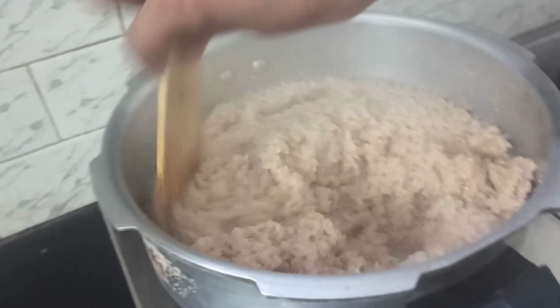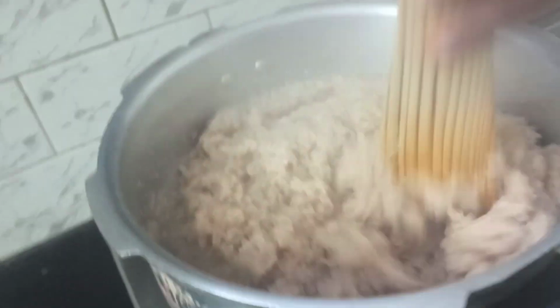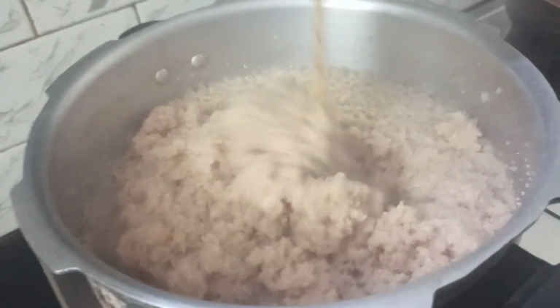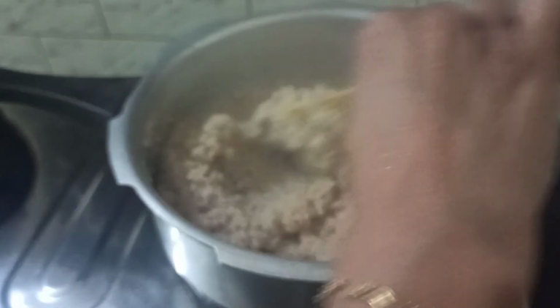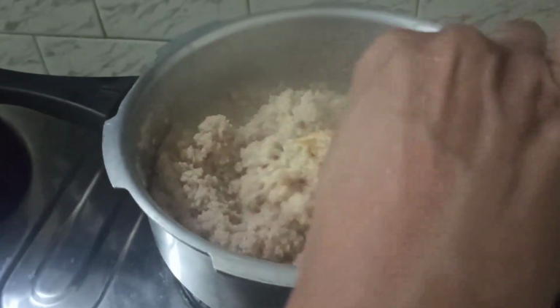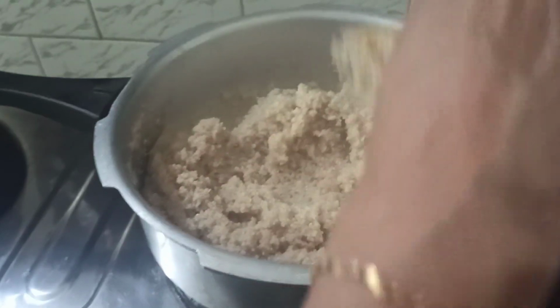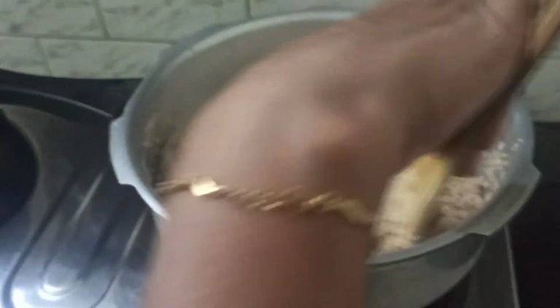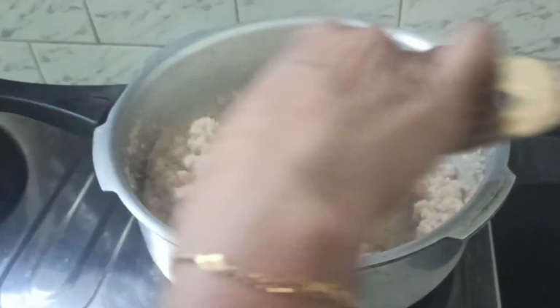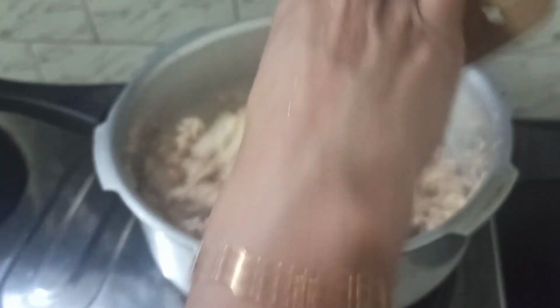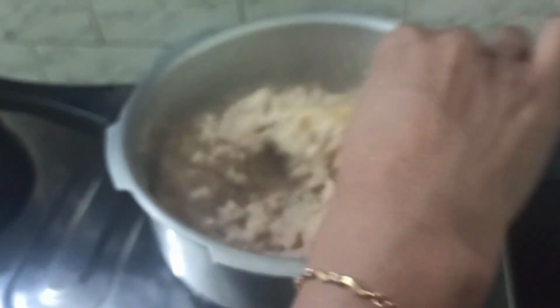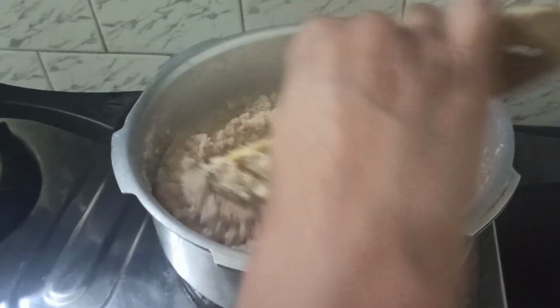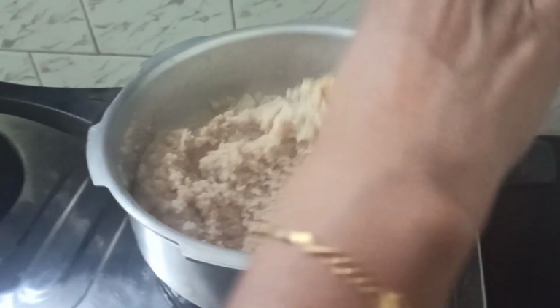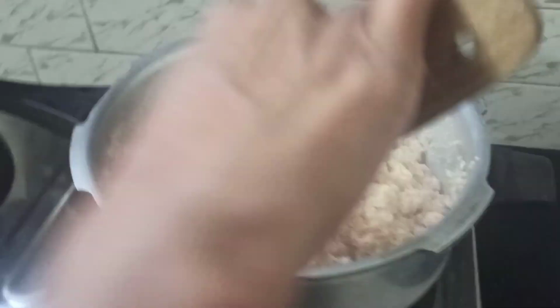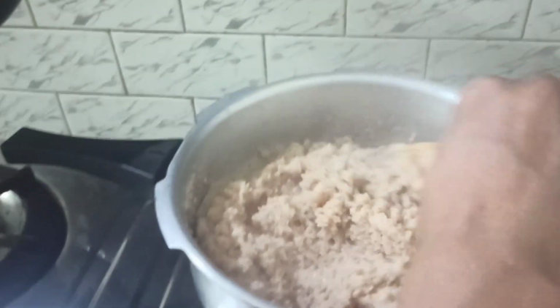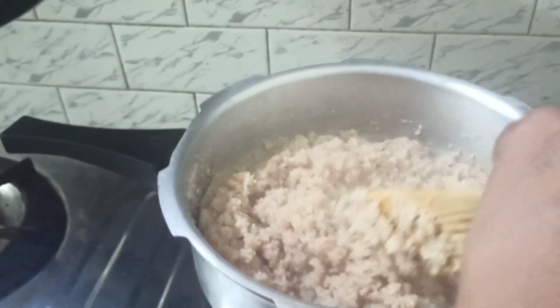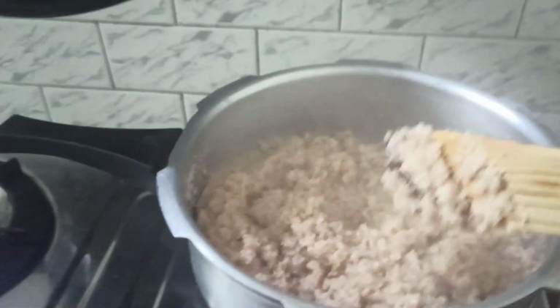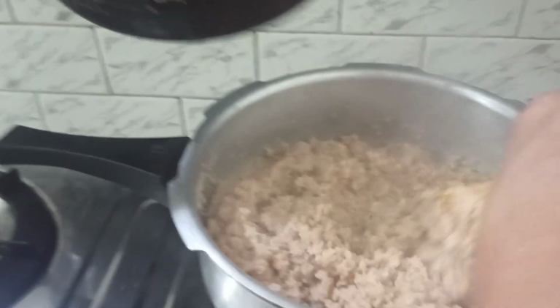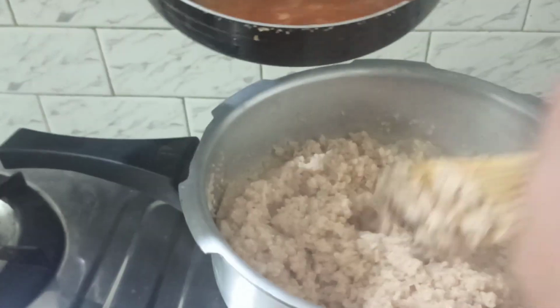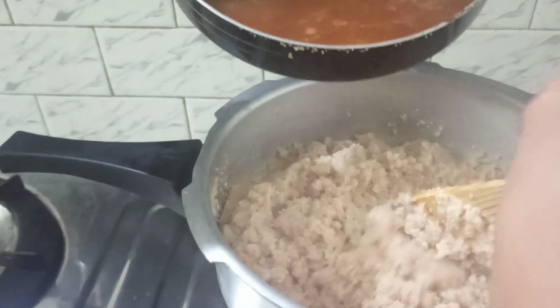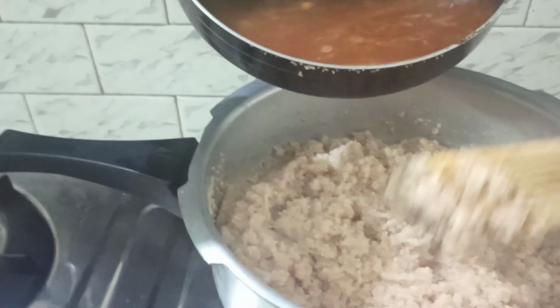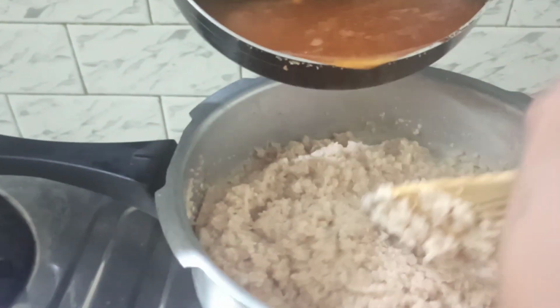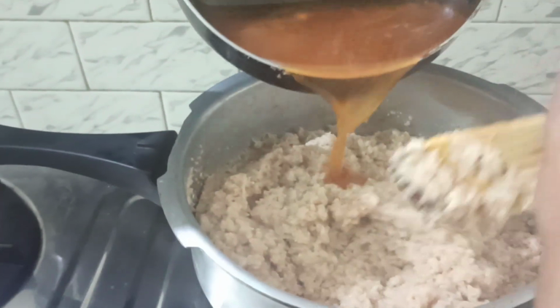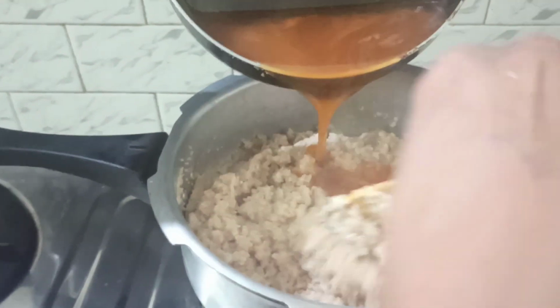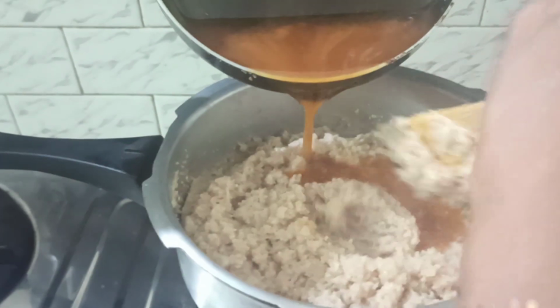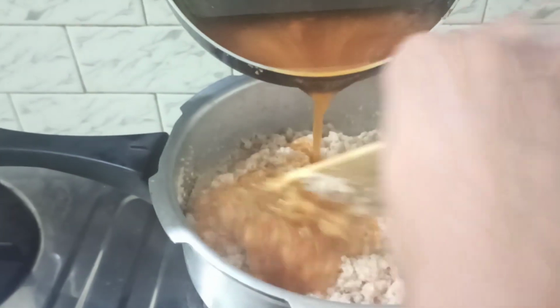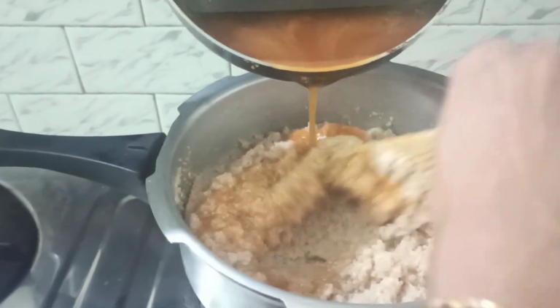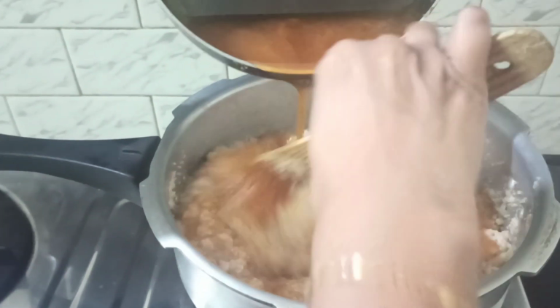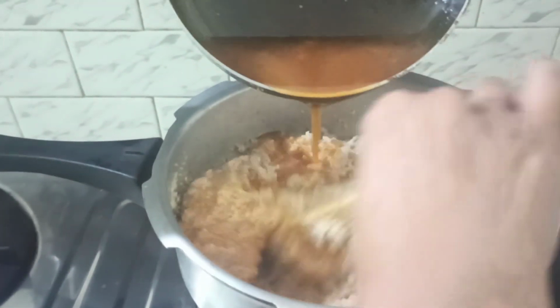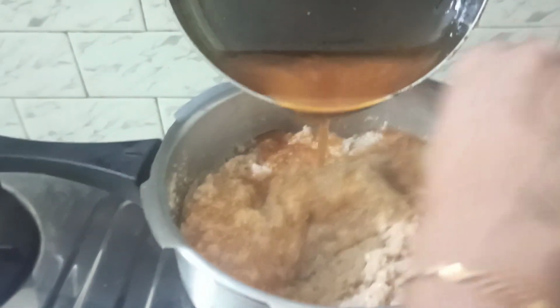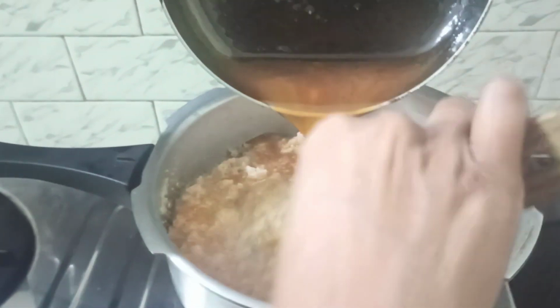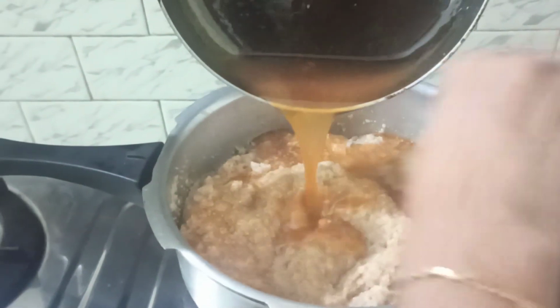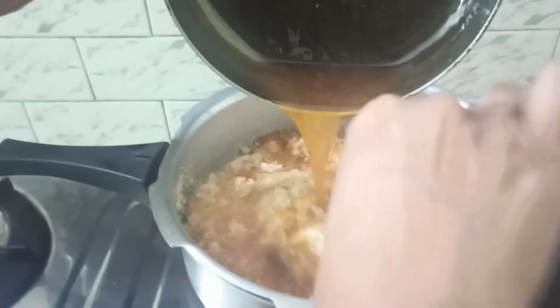Now I am going to add our melted jaggery water, which has been filtered, into our cooked broken wheat. Add as per the taste you require.